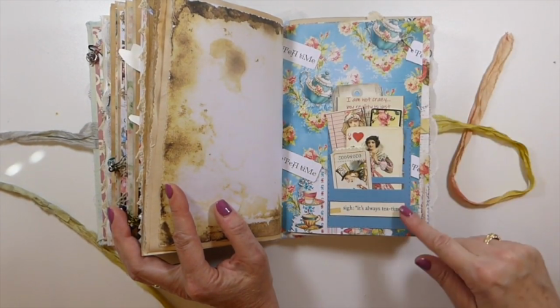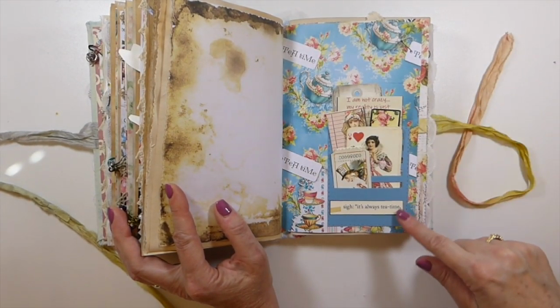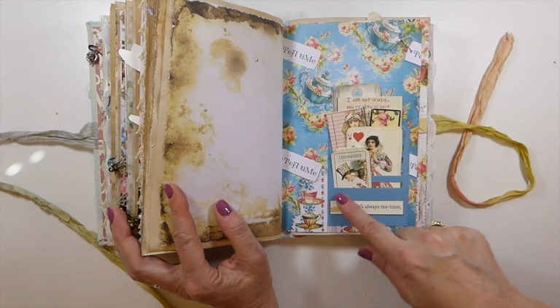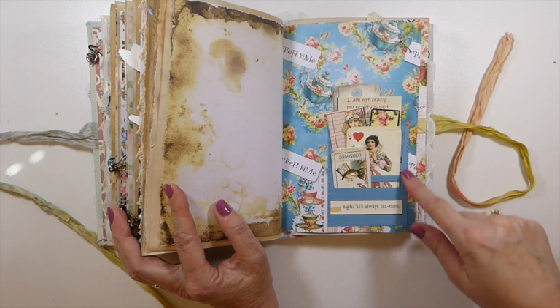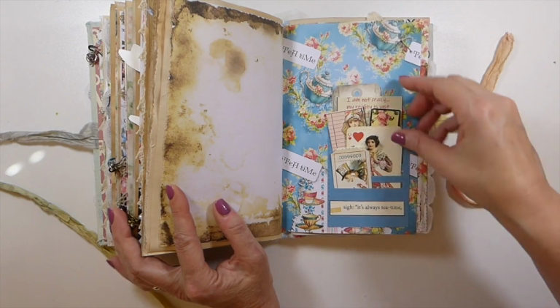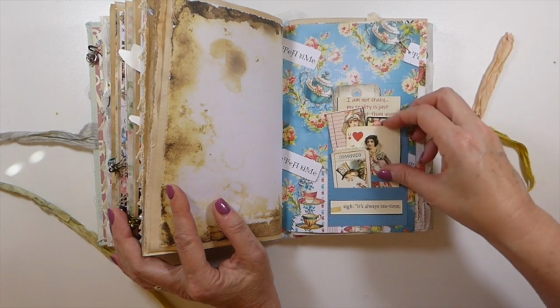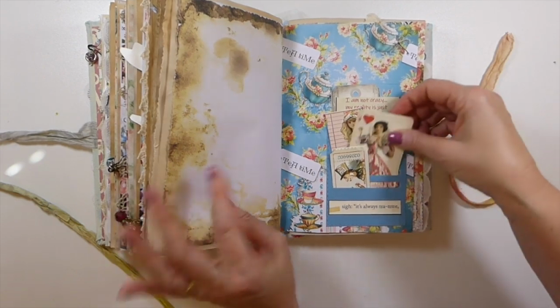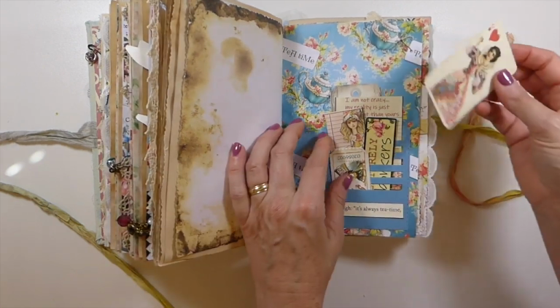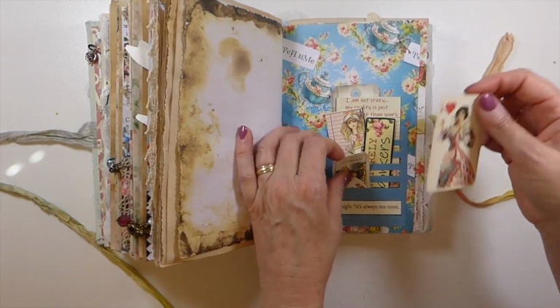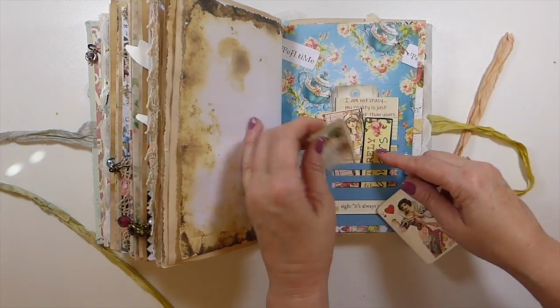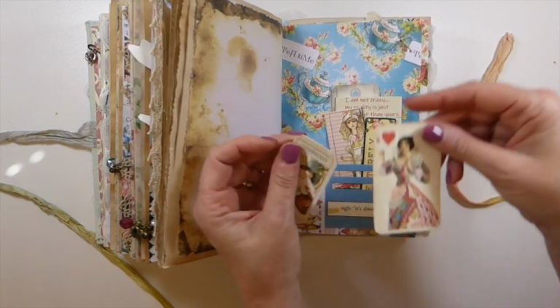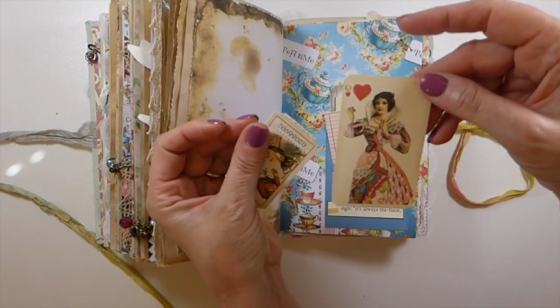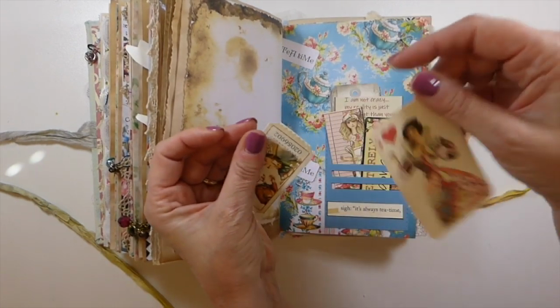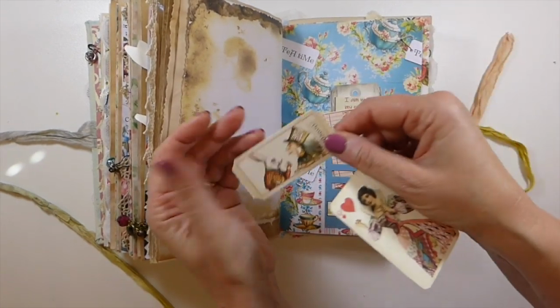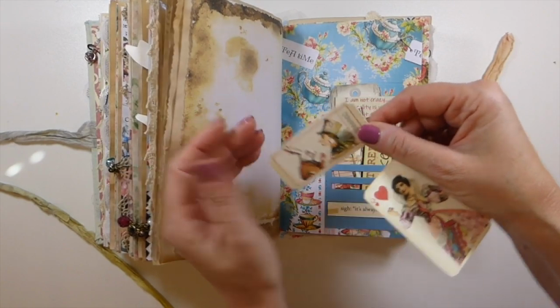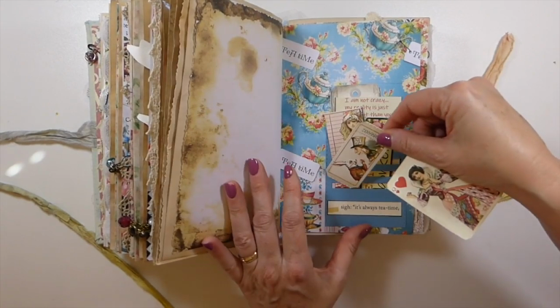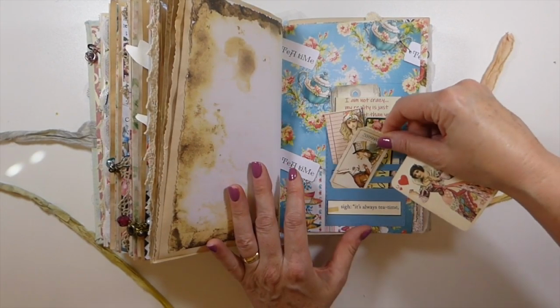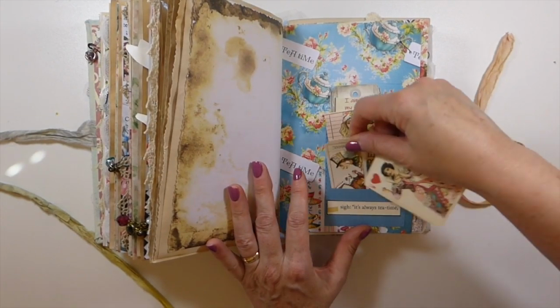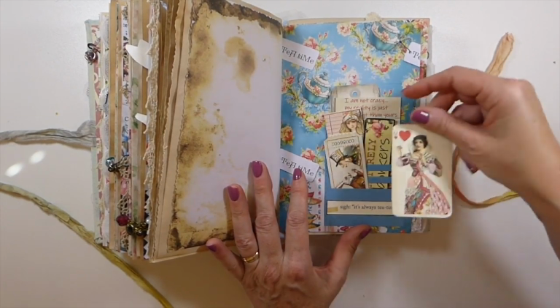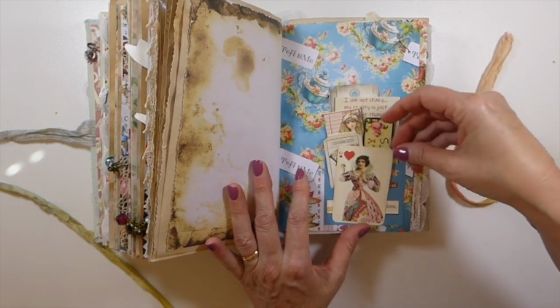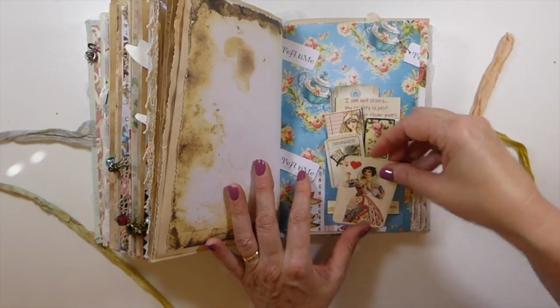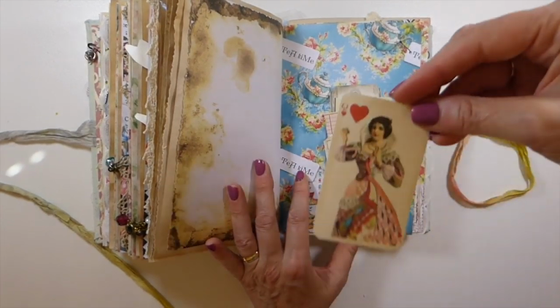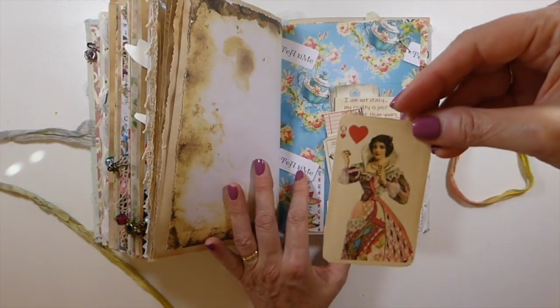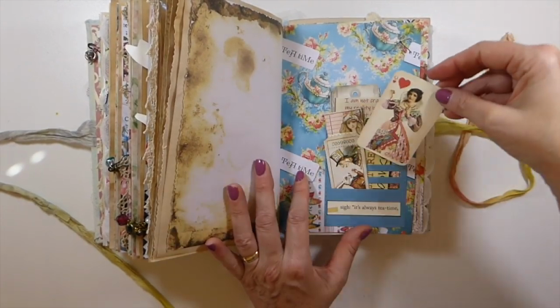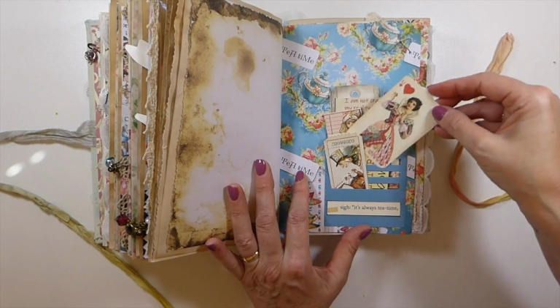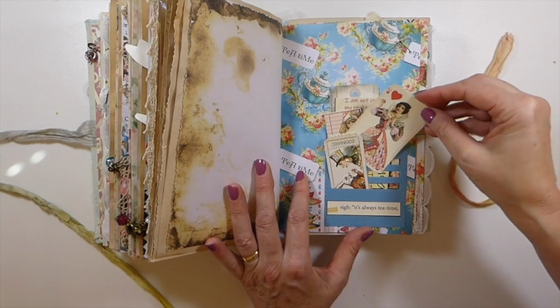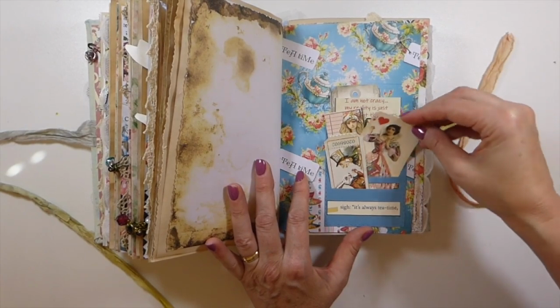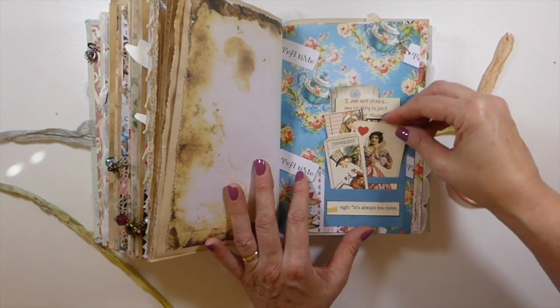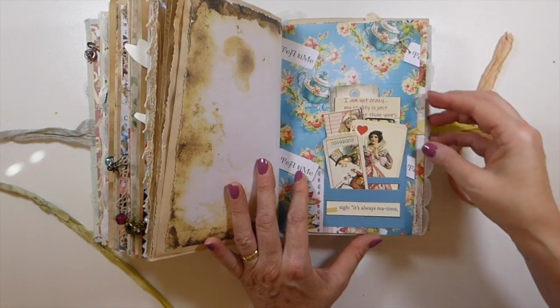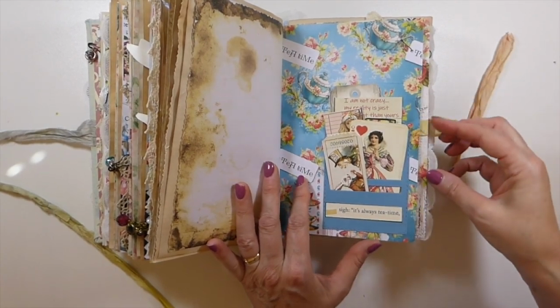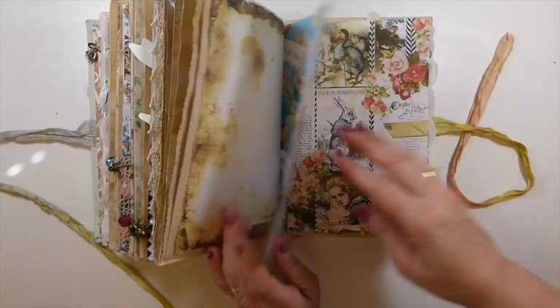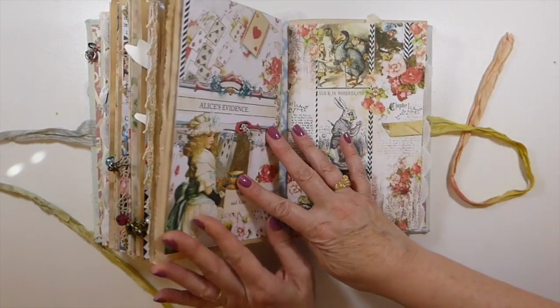I've added one of the Tim Holtz photo dies and filled it with all the little bits and pieces that come in the kit, like the little ticket. These cards are just beautiful — she's a very, very good designer.